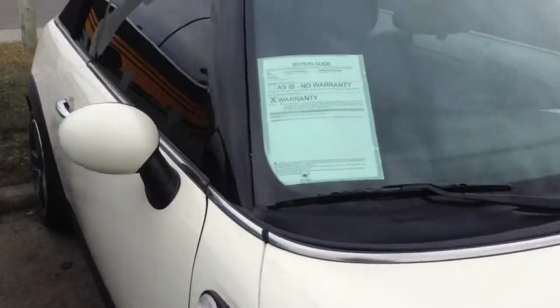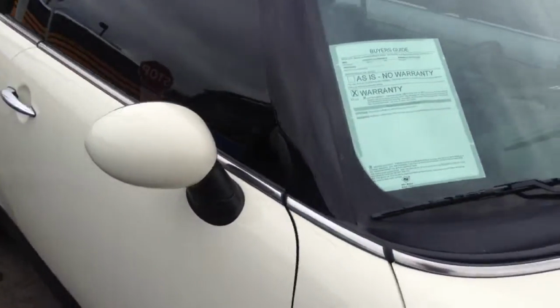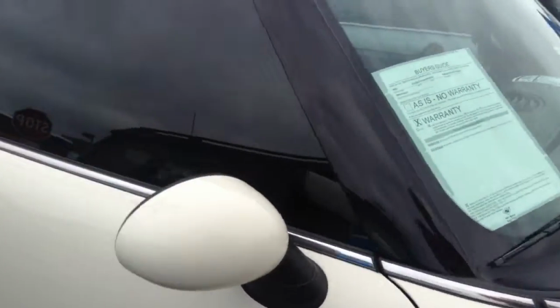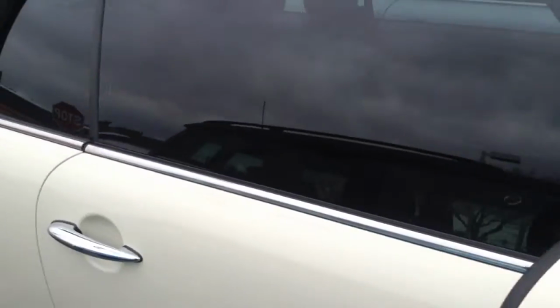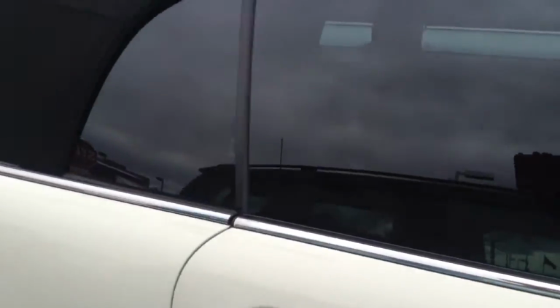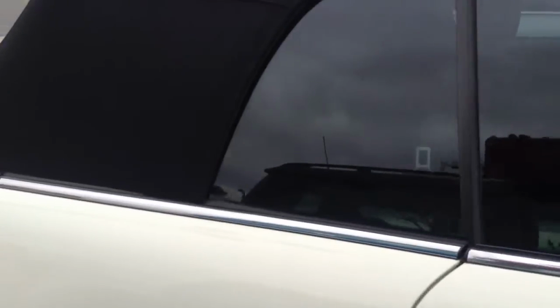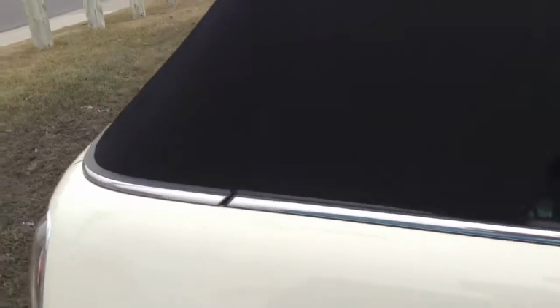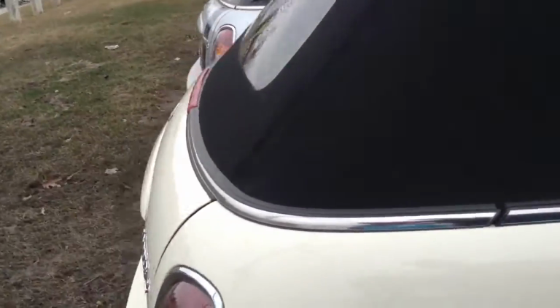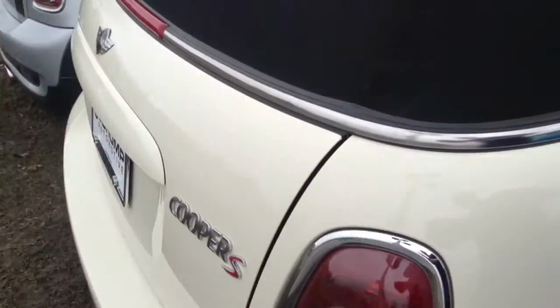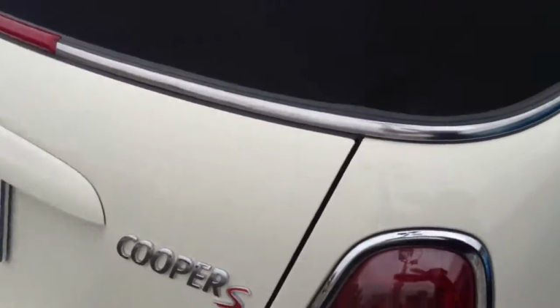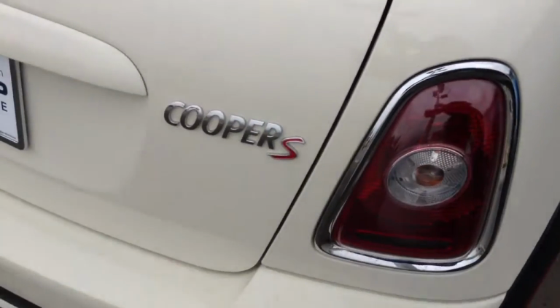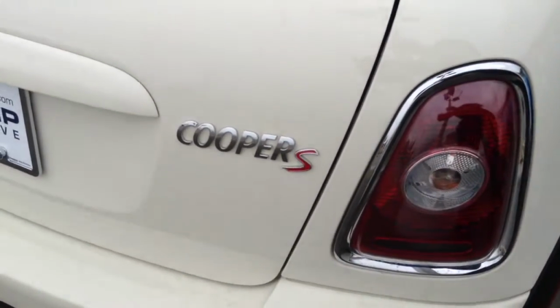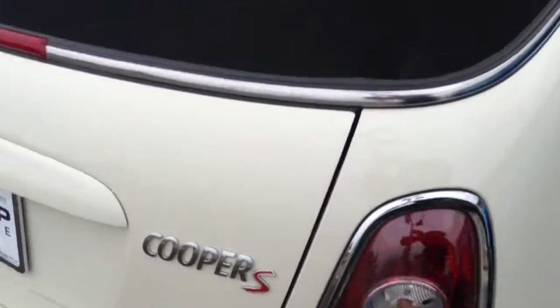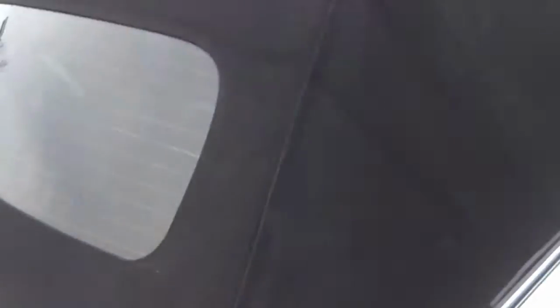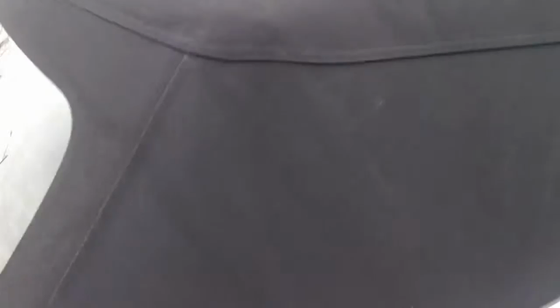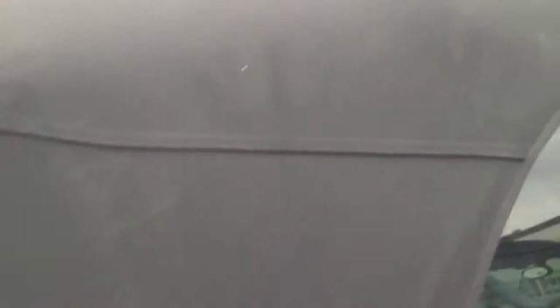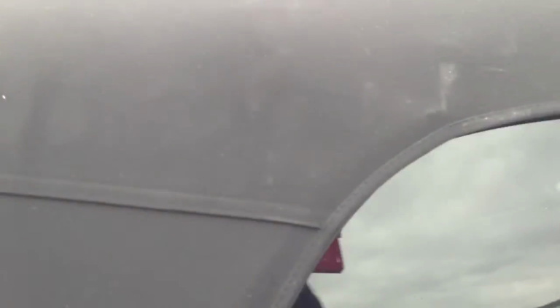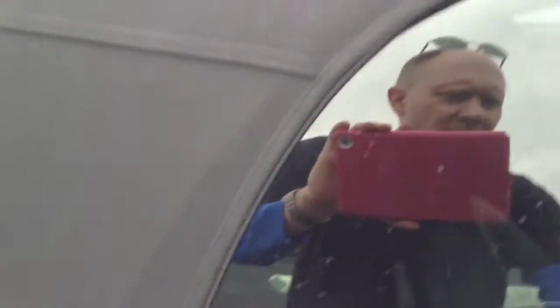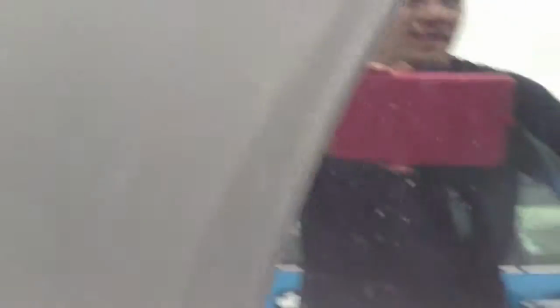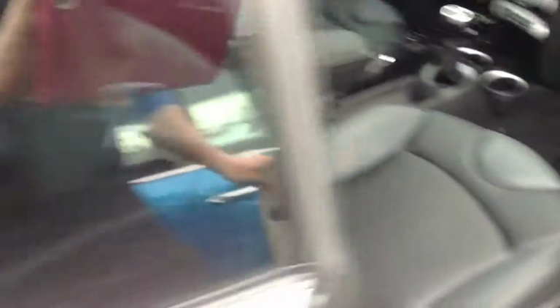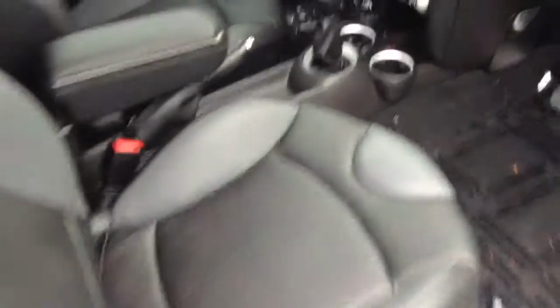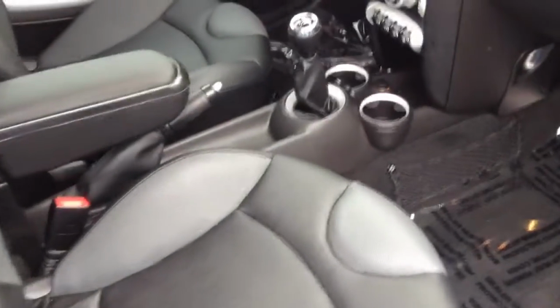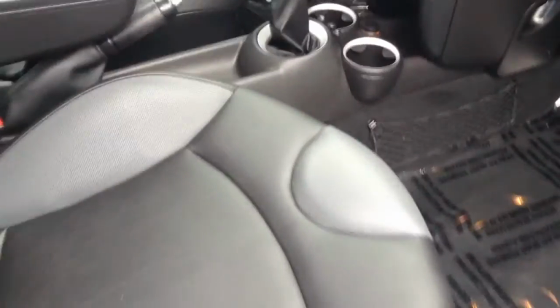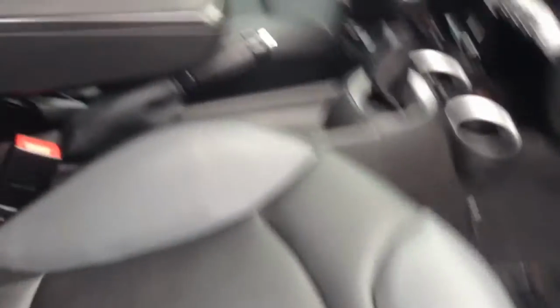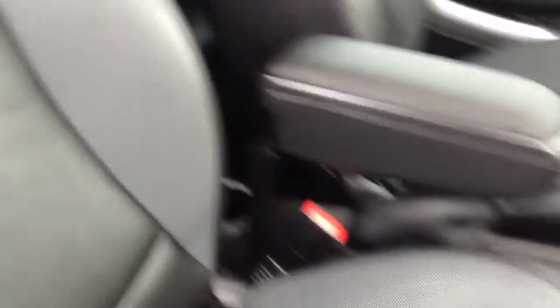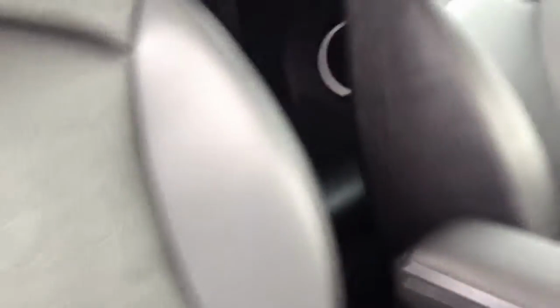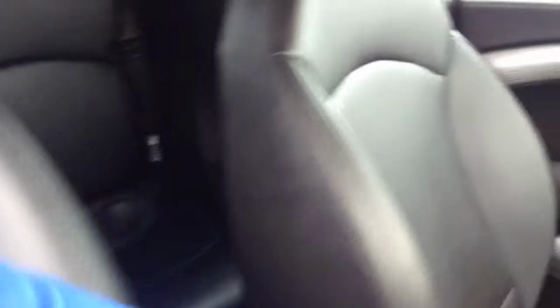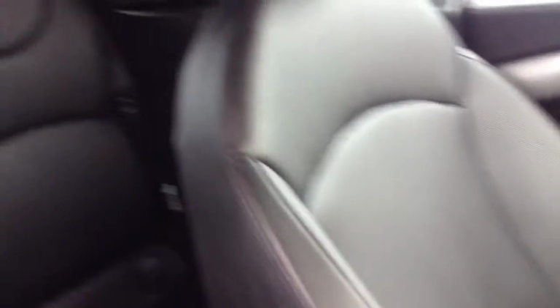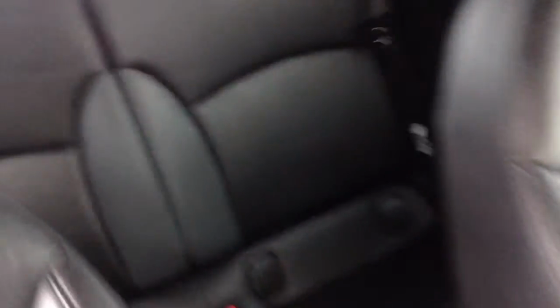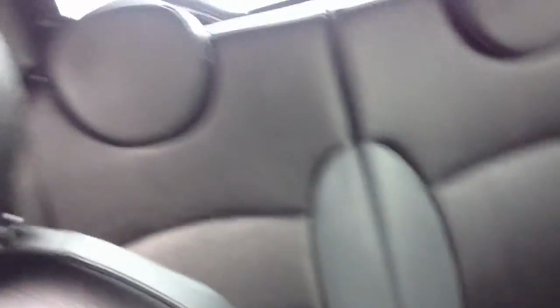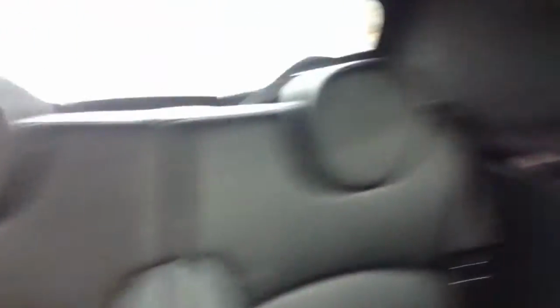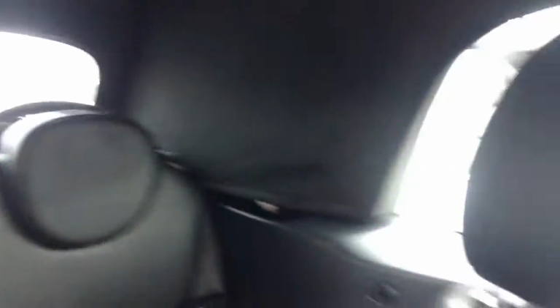Interior is in great shape. I'll take a quick look here — it is the Cooper S, so you can see that right there. The top is in great shape, interior is in fantastic shape. Super clean, no rips in the upholstery, nothing like that.